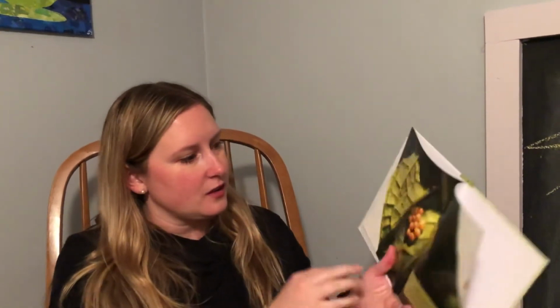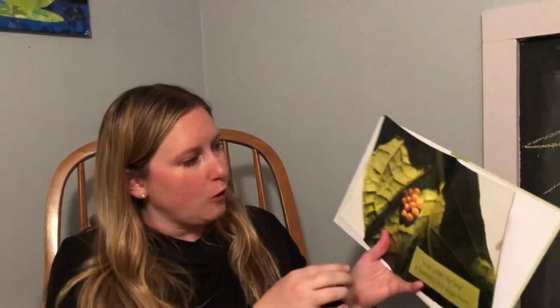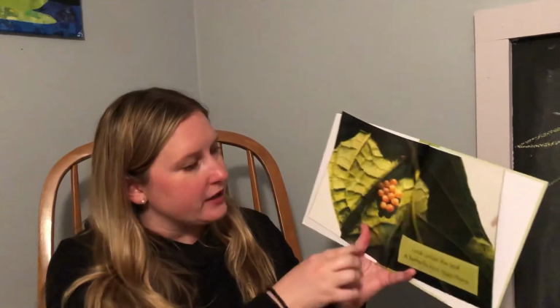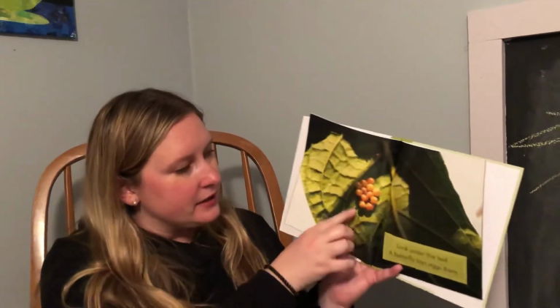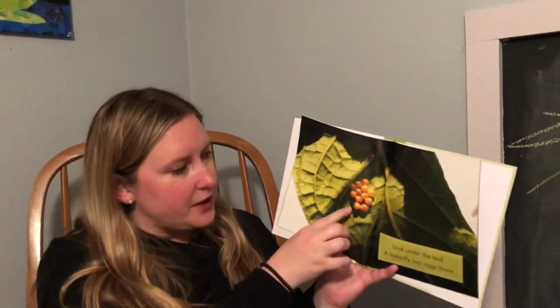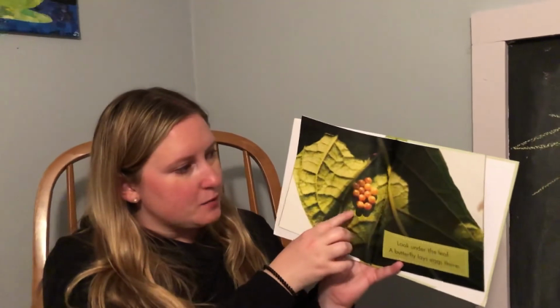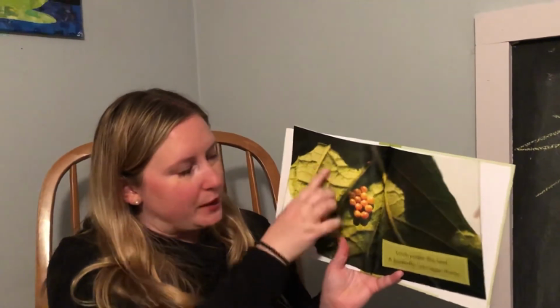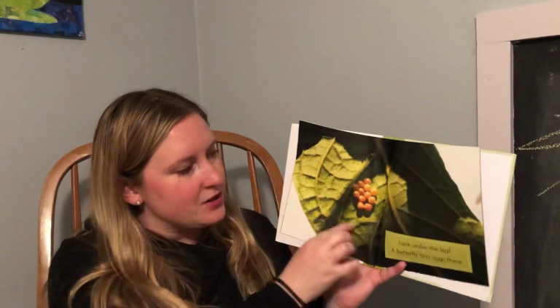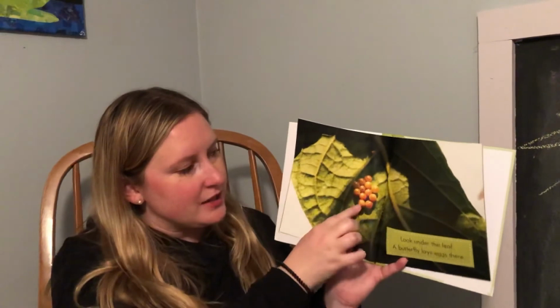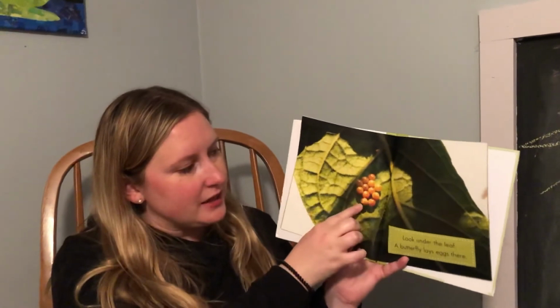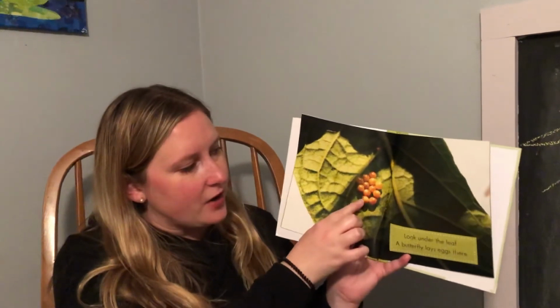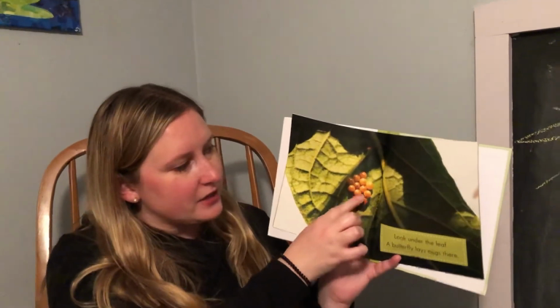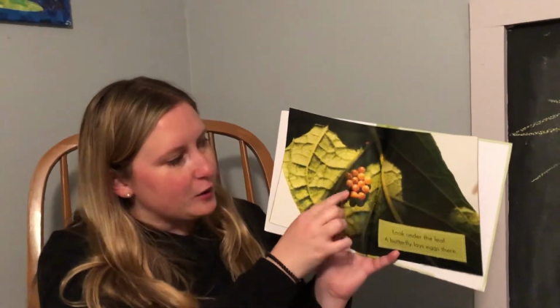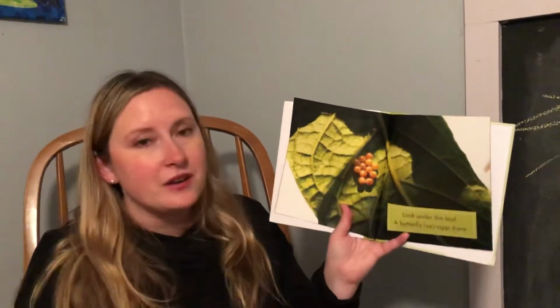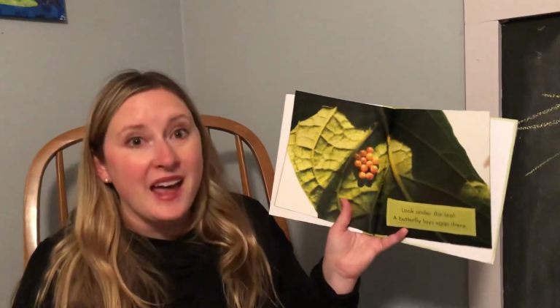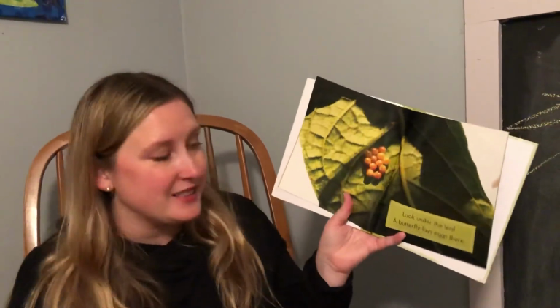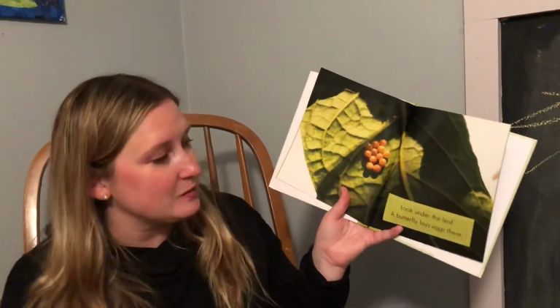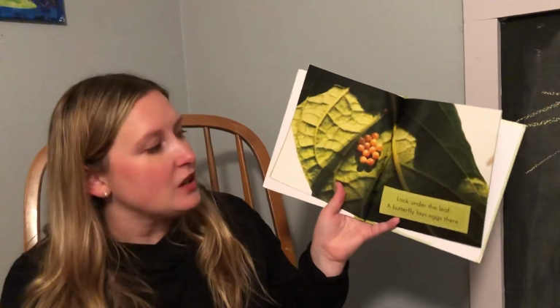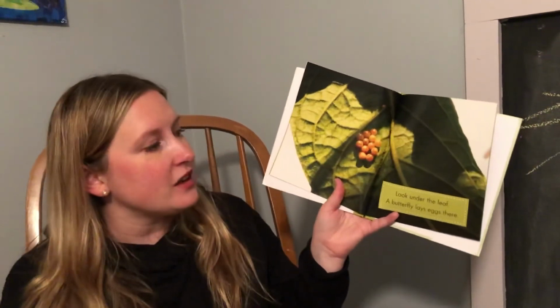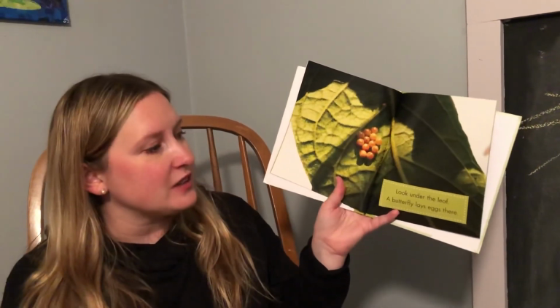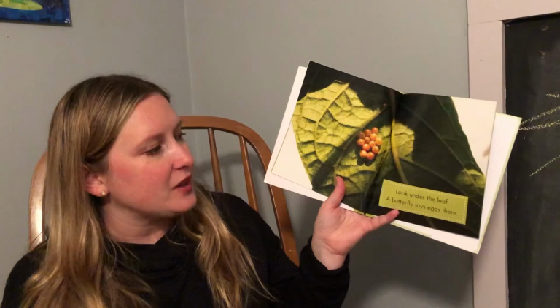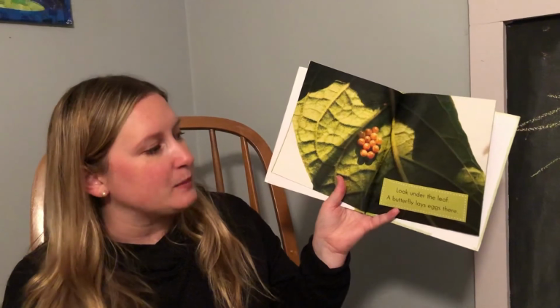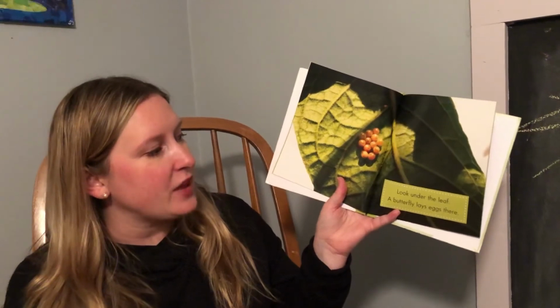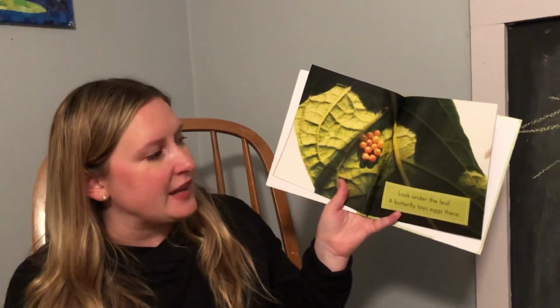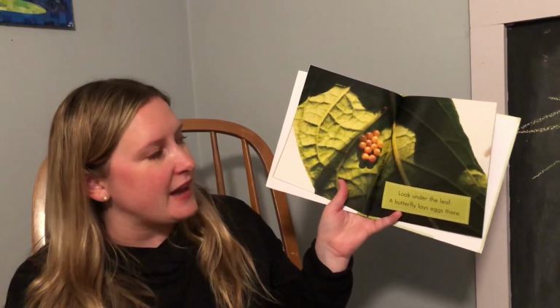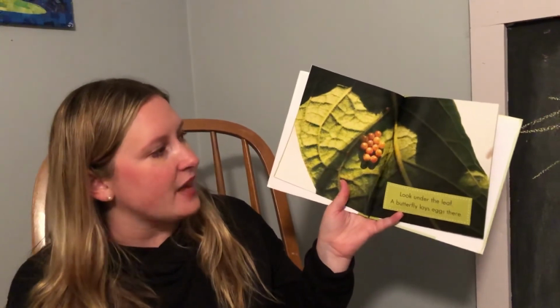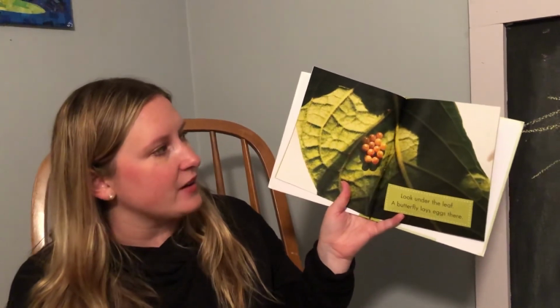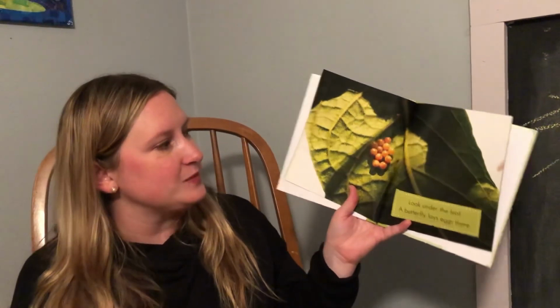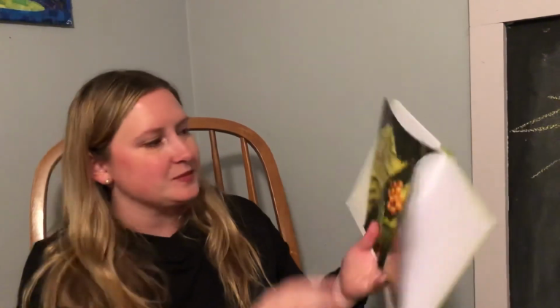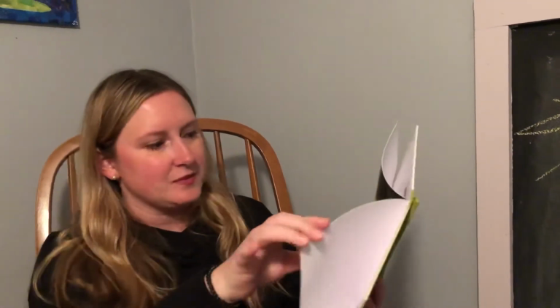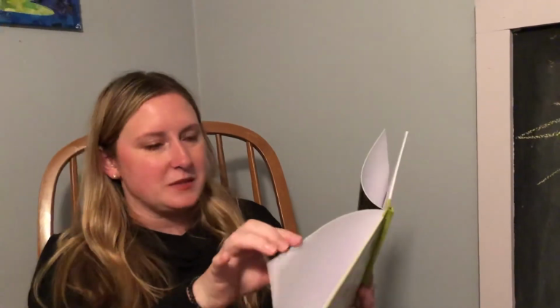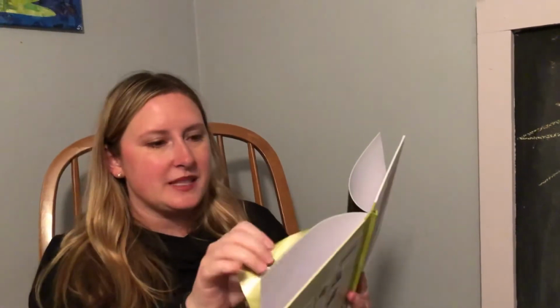Look — it's very small, but underneath the leaf are little caterpillar eggs. Look under the leaf. A butterfly lays eggs there to keep them safe.